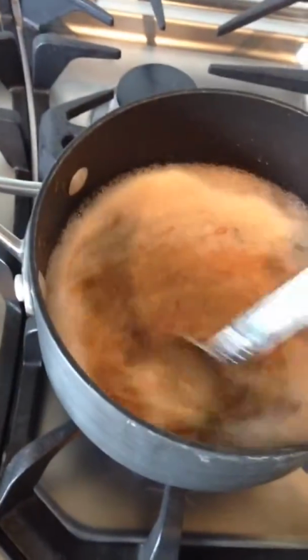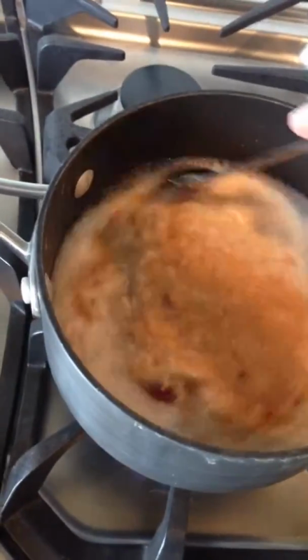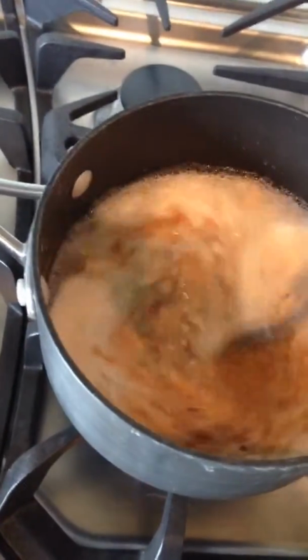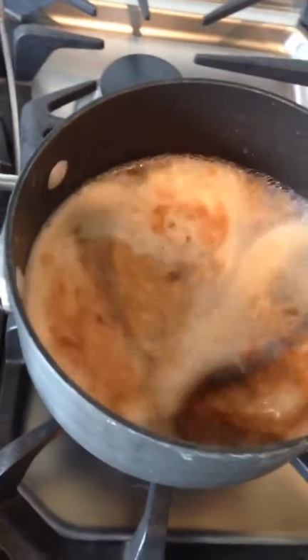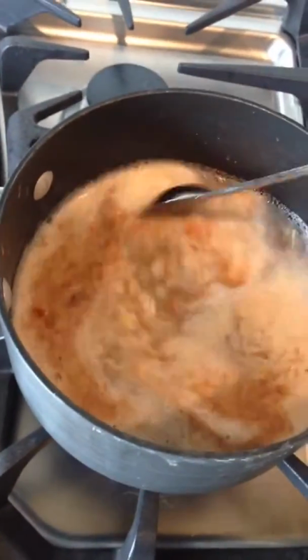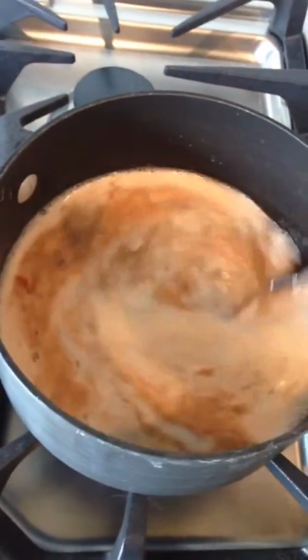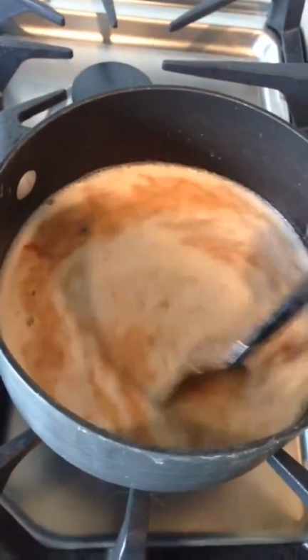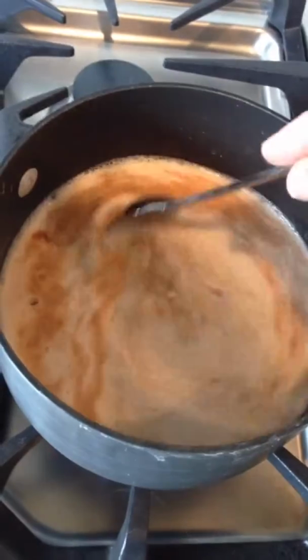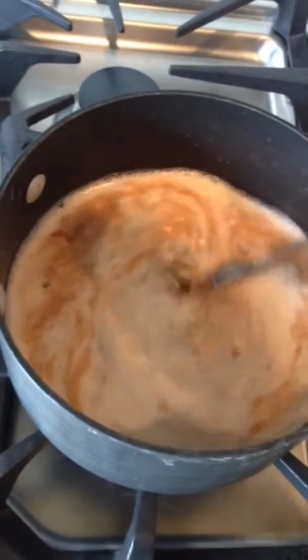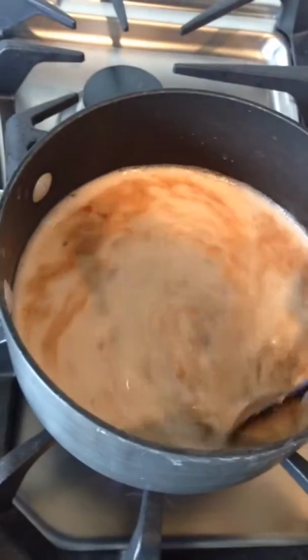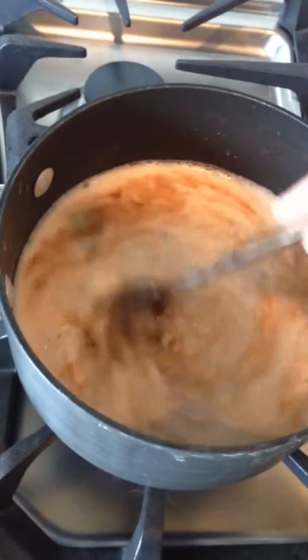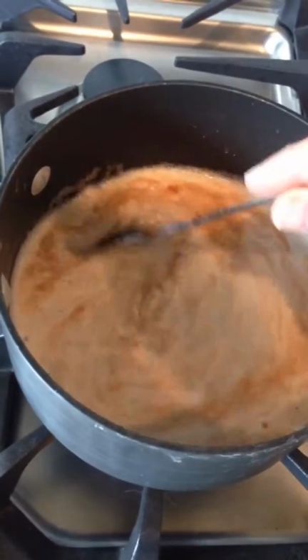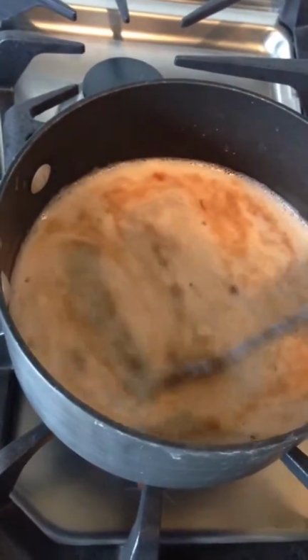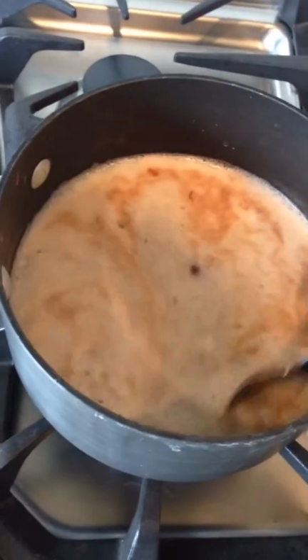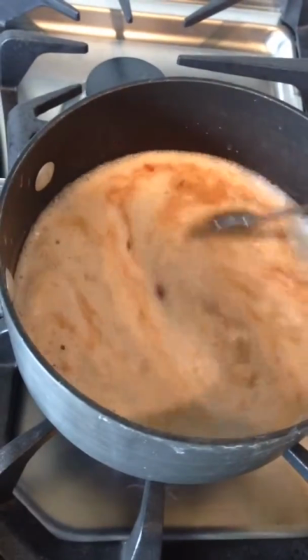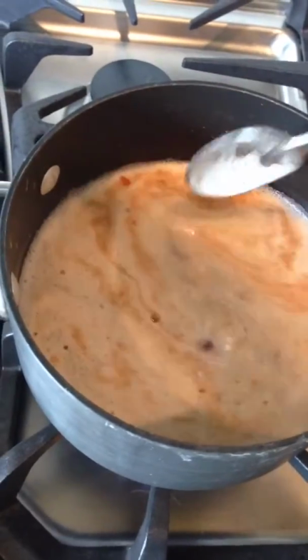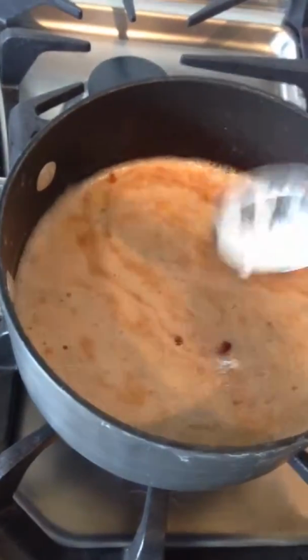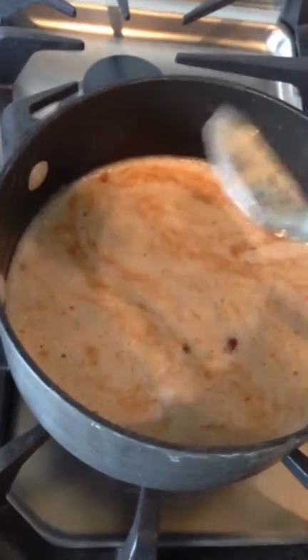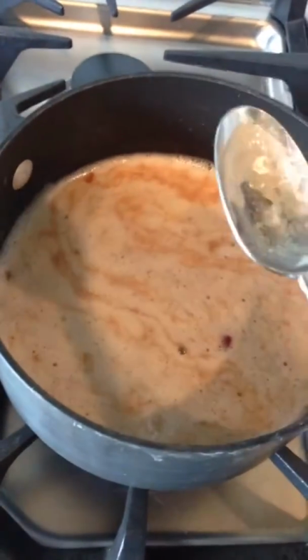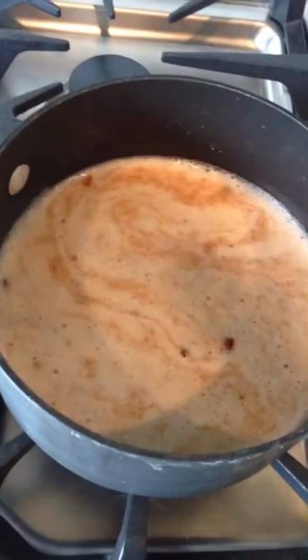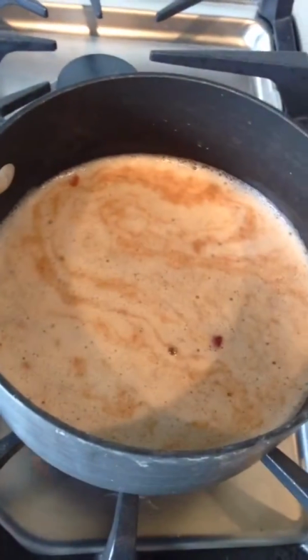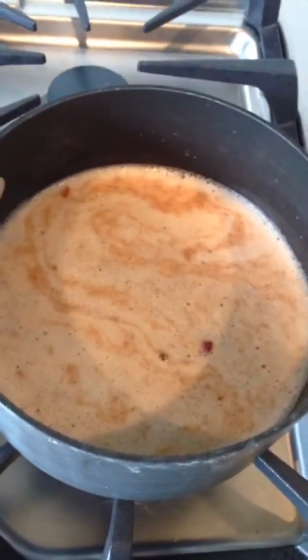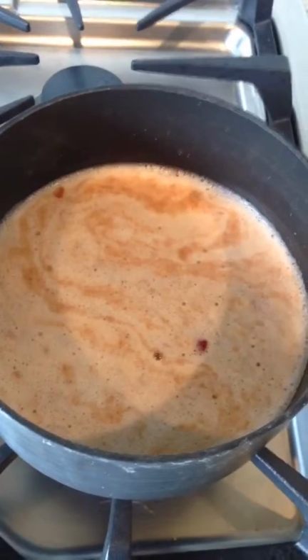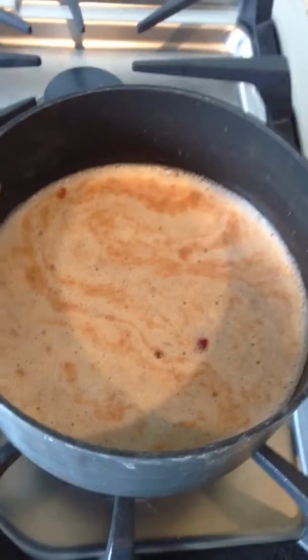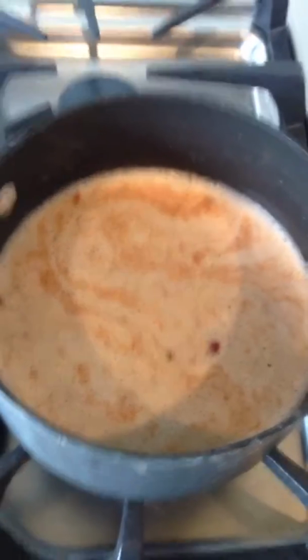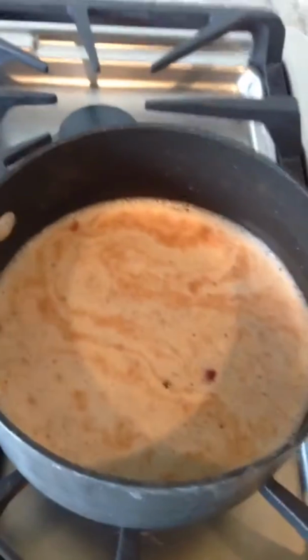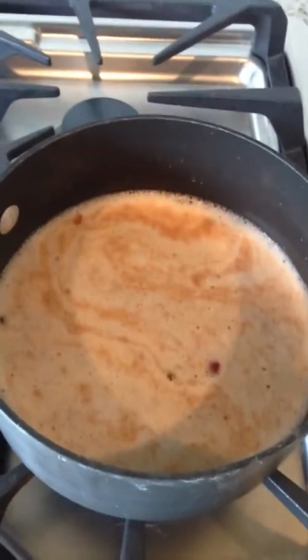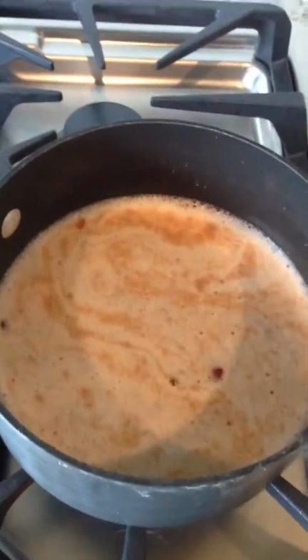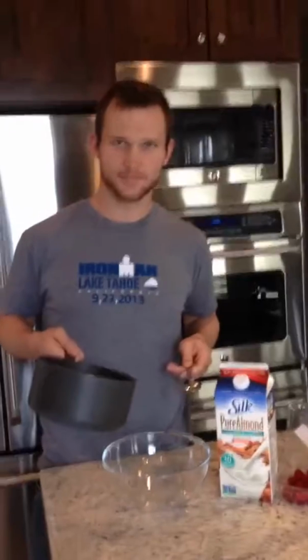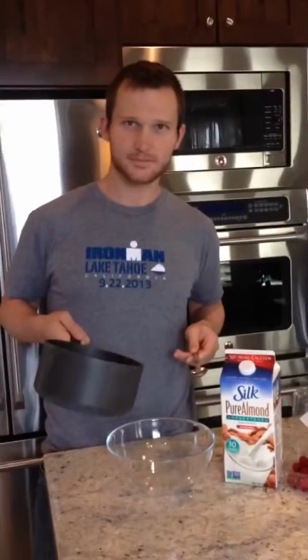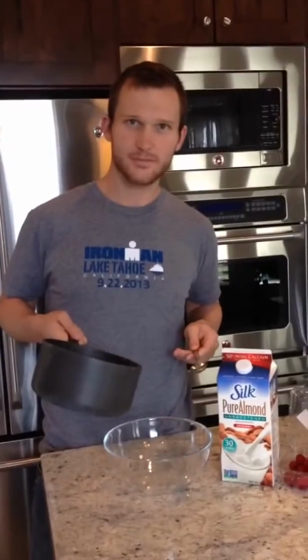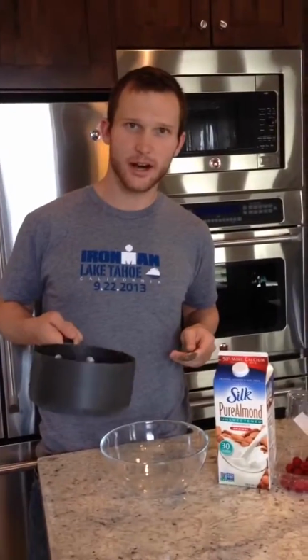We've got it to a boil here. Once you get it to a boil, you want to turn it down and just let it simmer for 10 minutes, and then you're there.